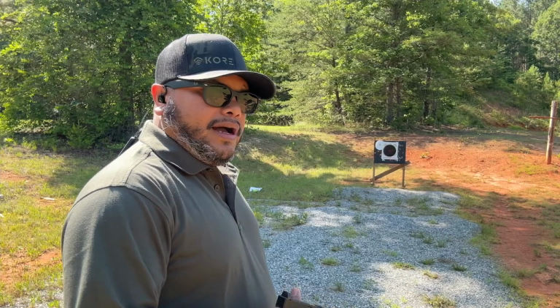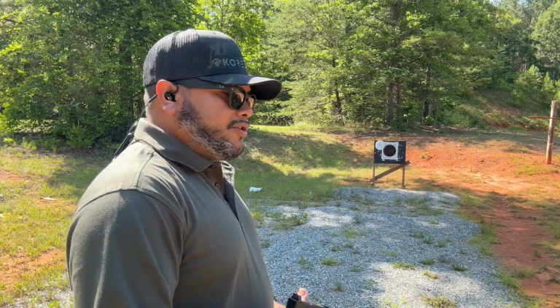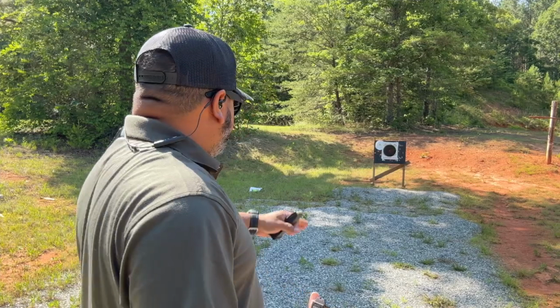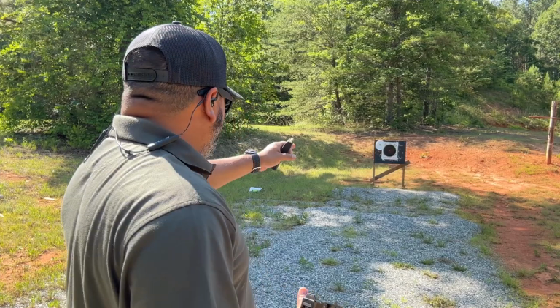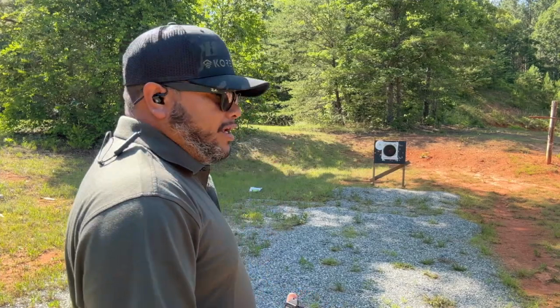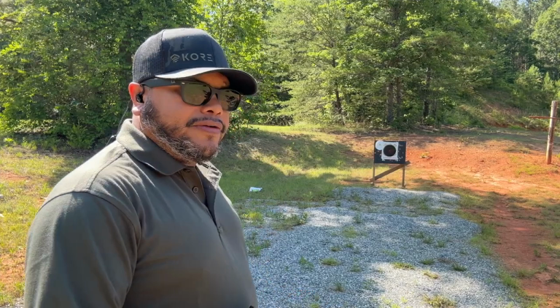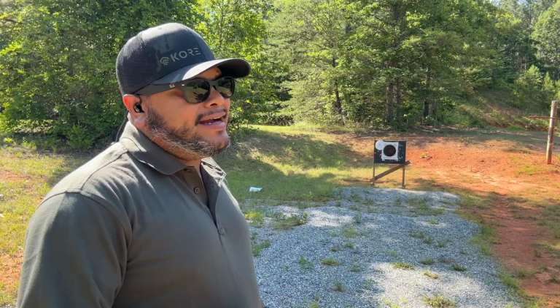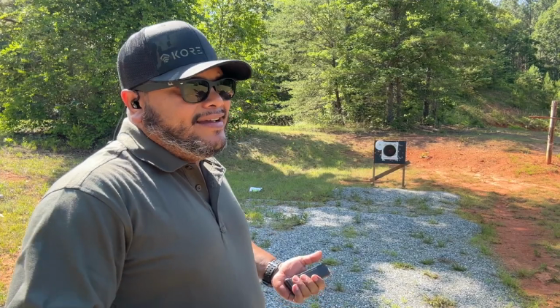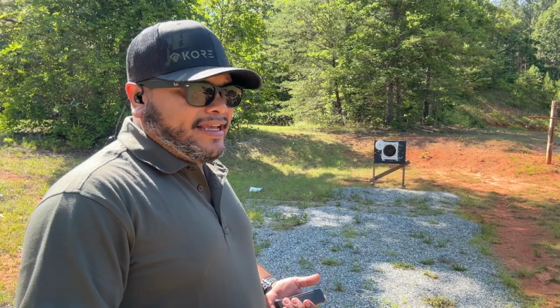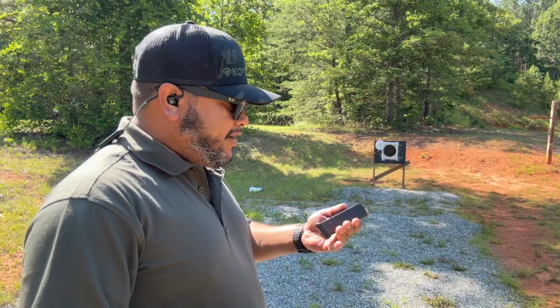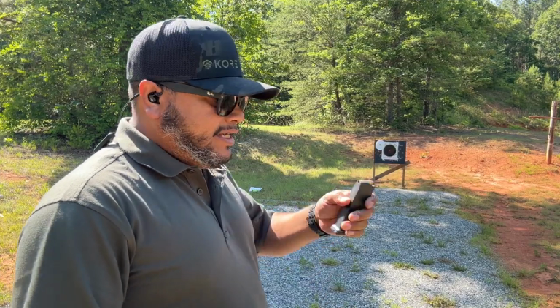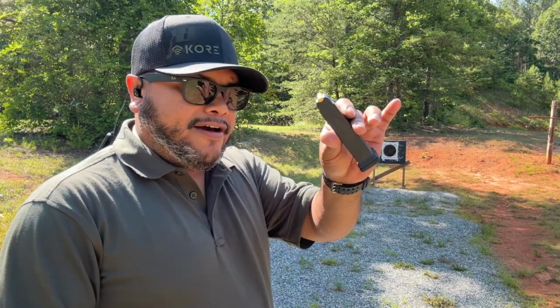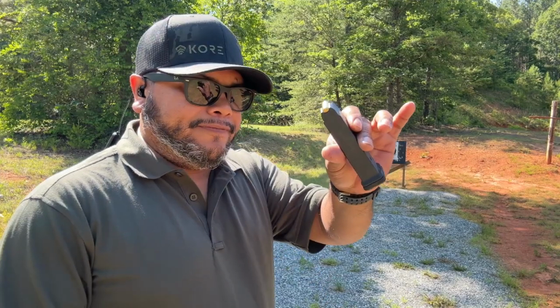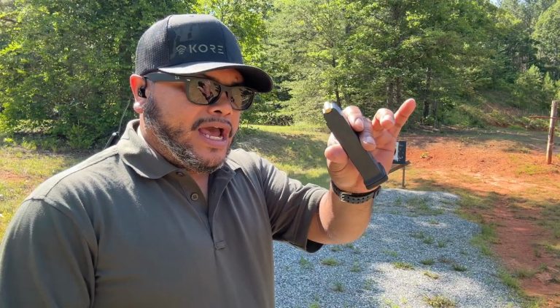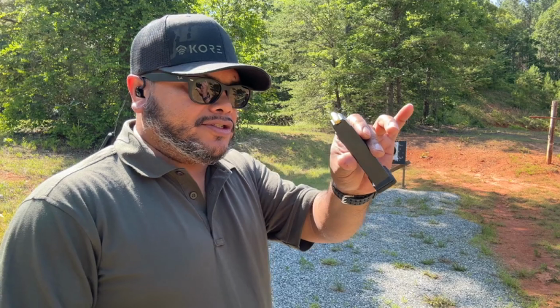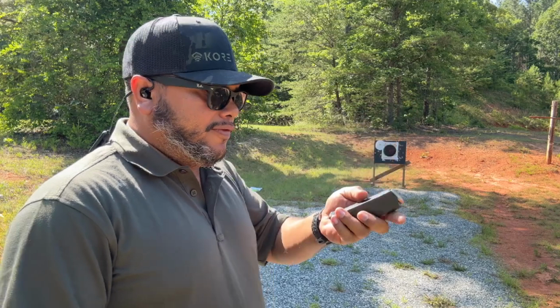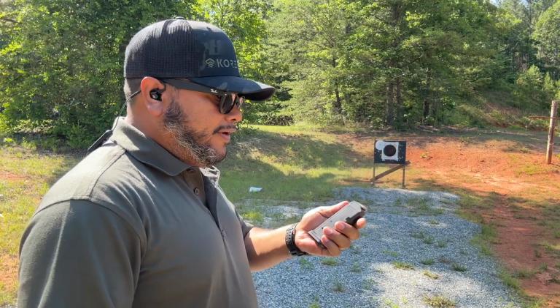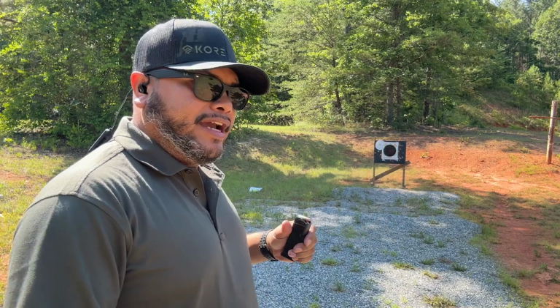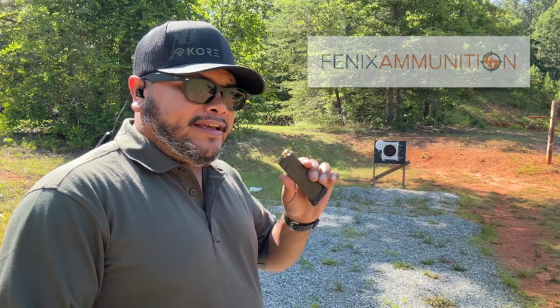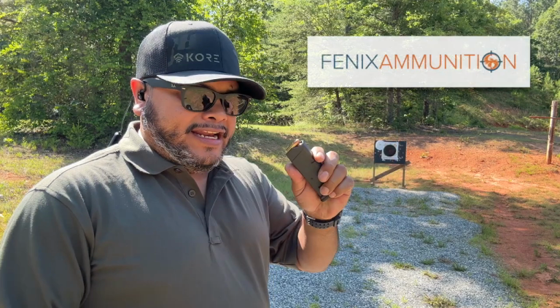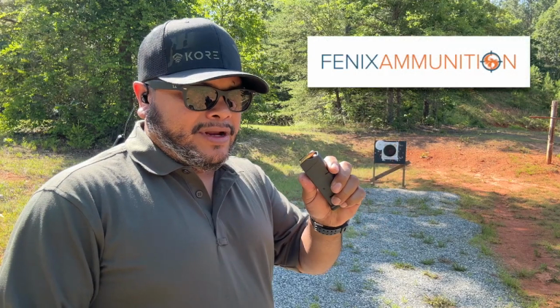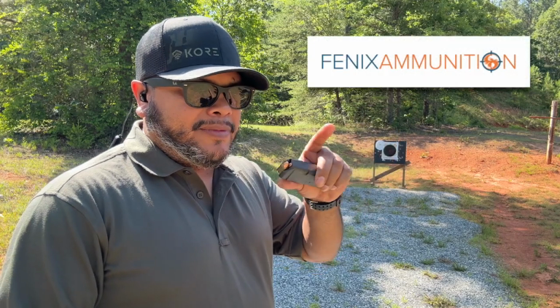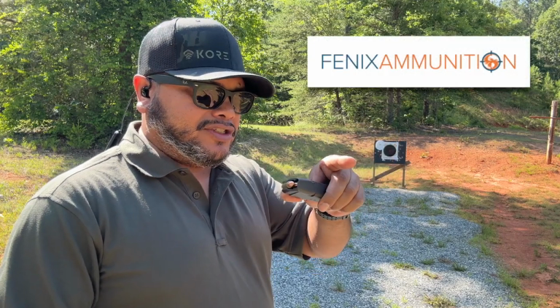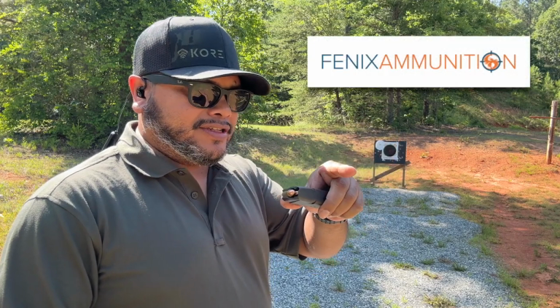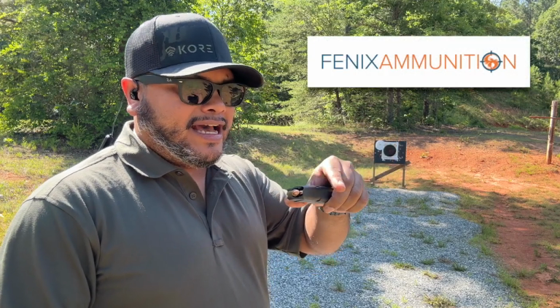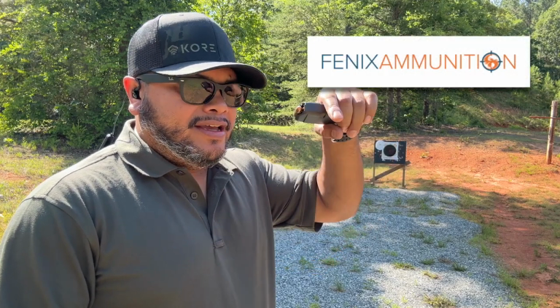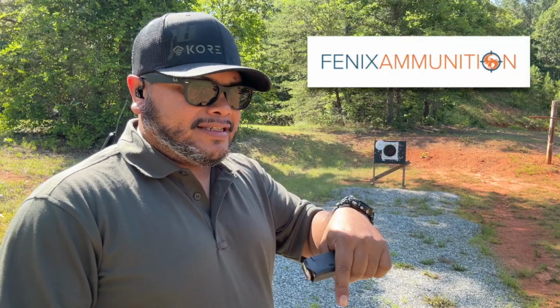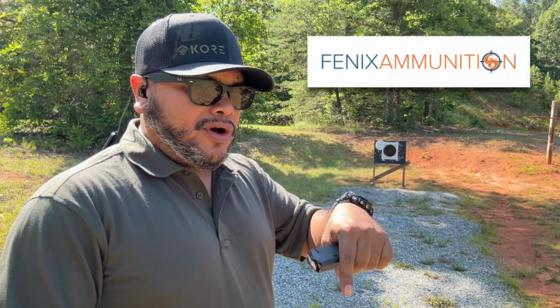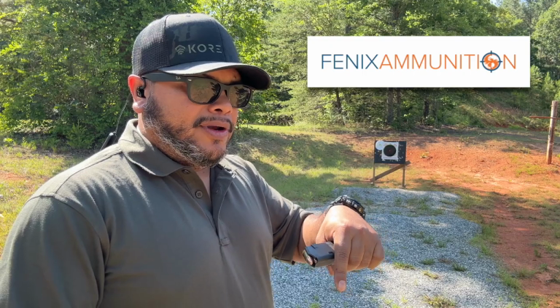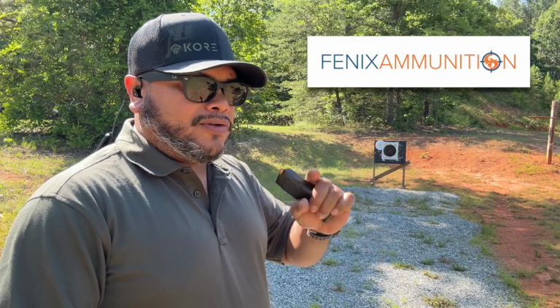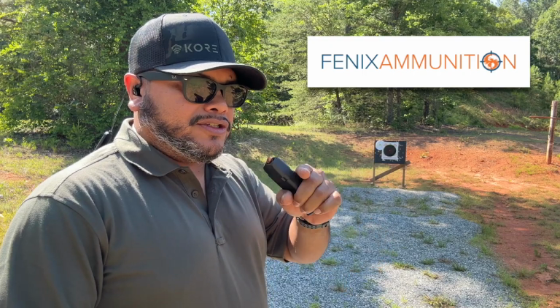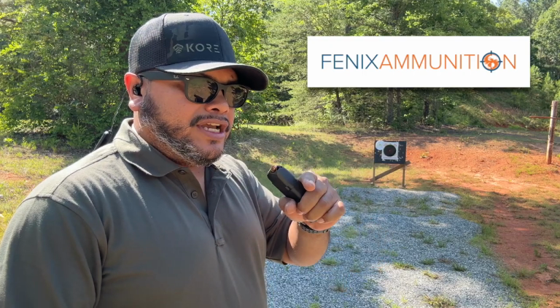We're about 10 yards with a target right here to take an accuracy test. We've got 15 rounds of 115-grain Phoenix ammunition — make sure to check those guys out, discount code down below, a great way to support the channel. Let's start with the PMAG on the Kiger 9C Pro.